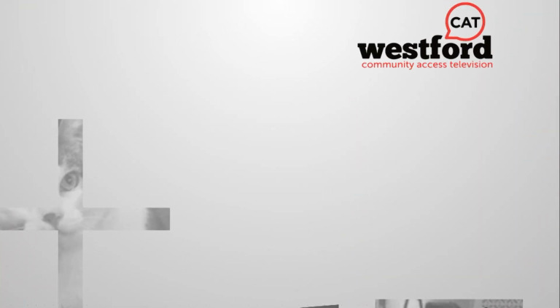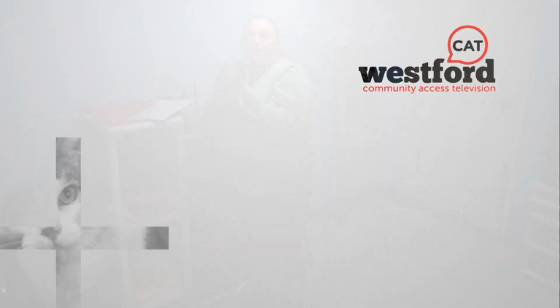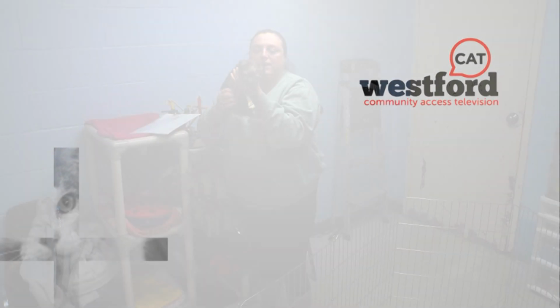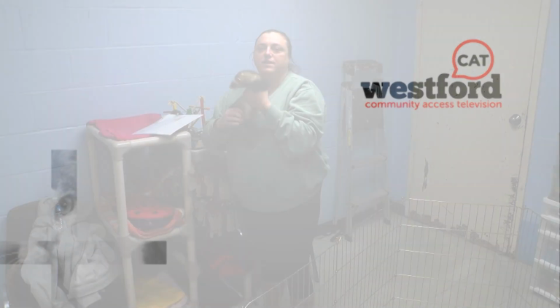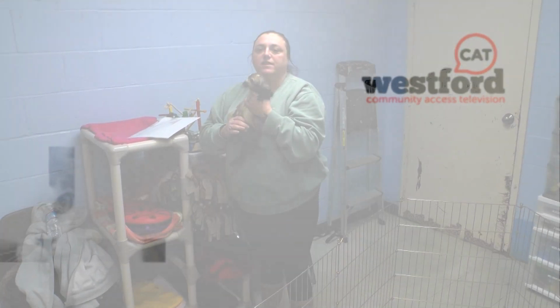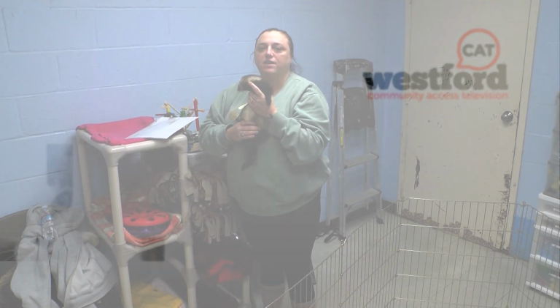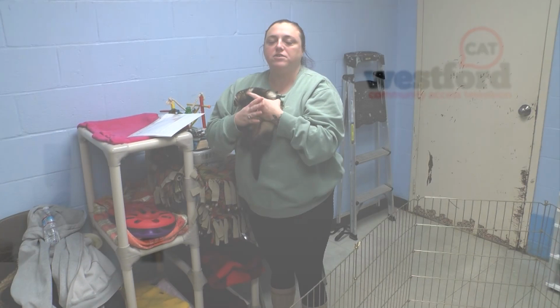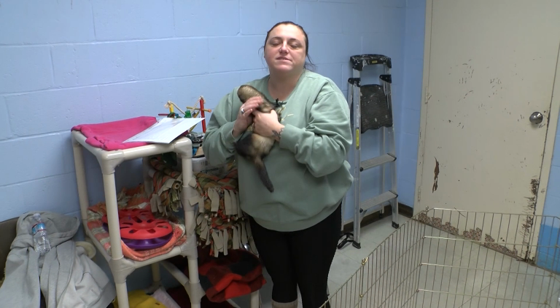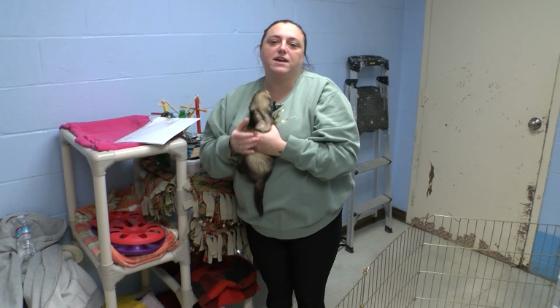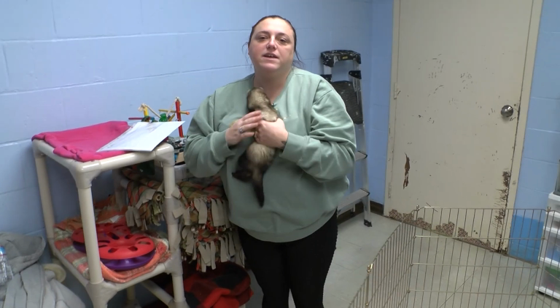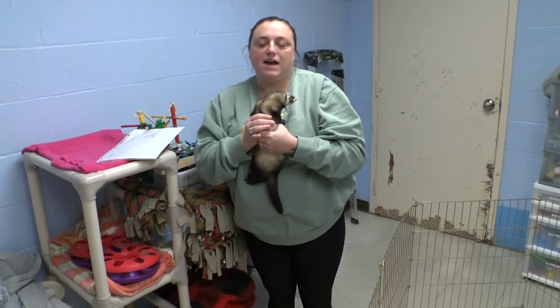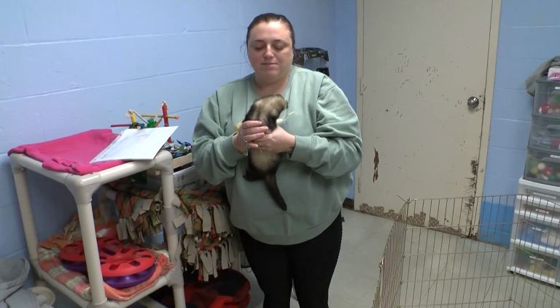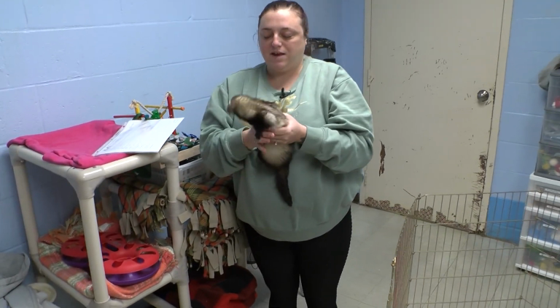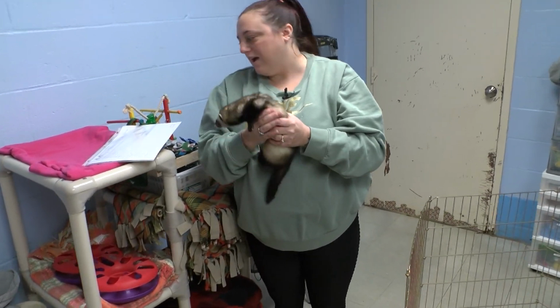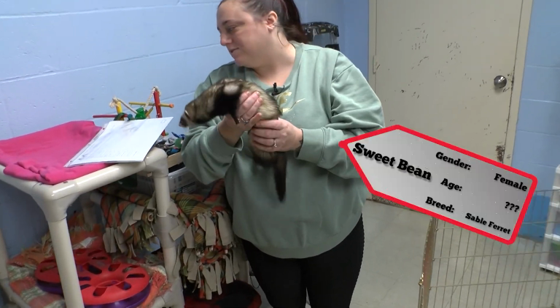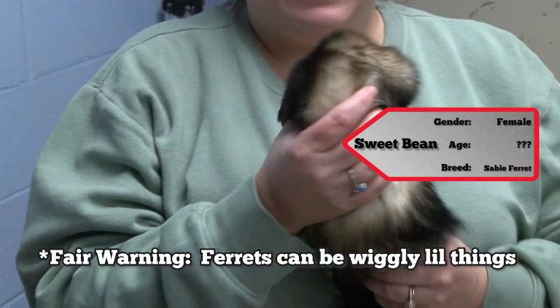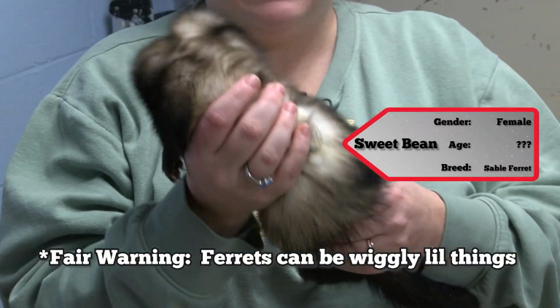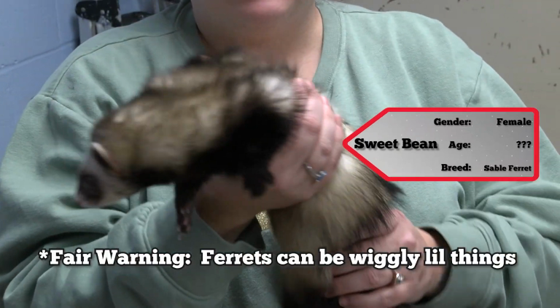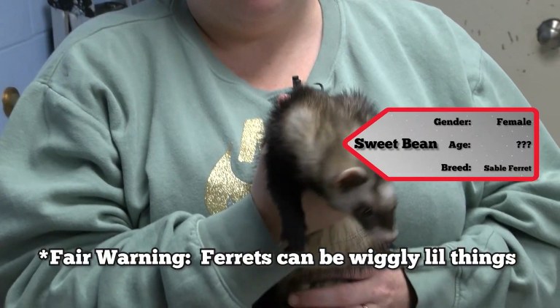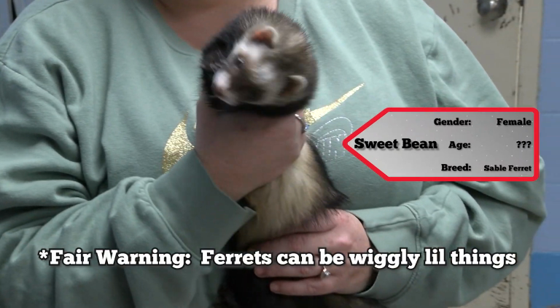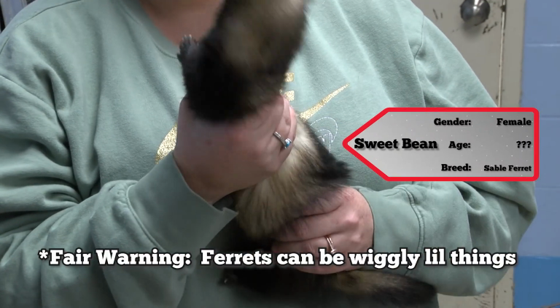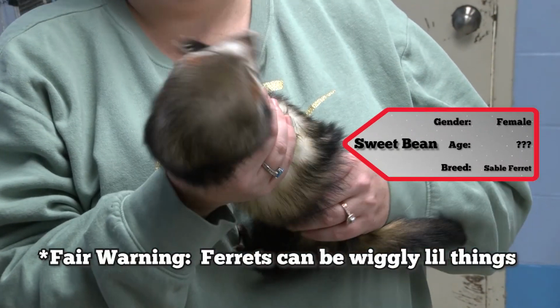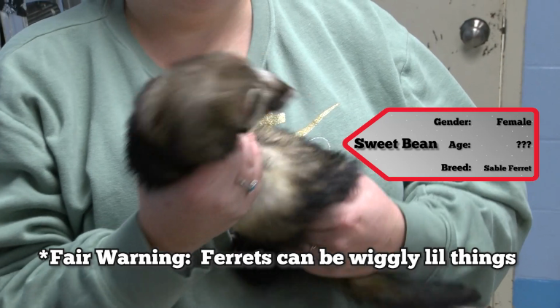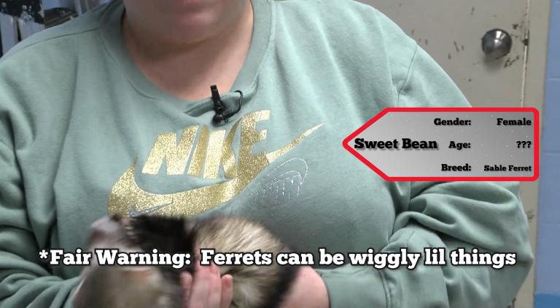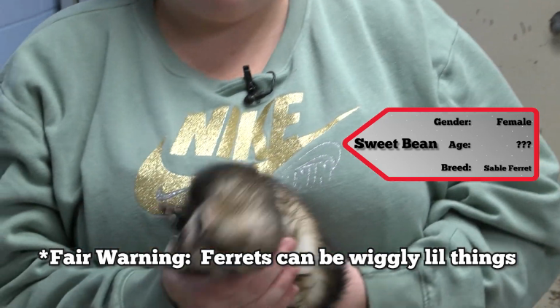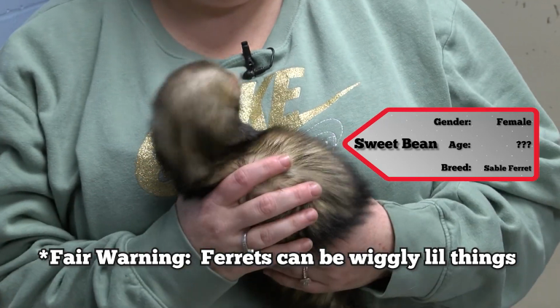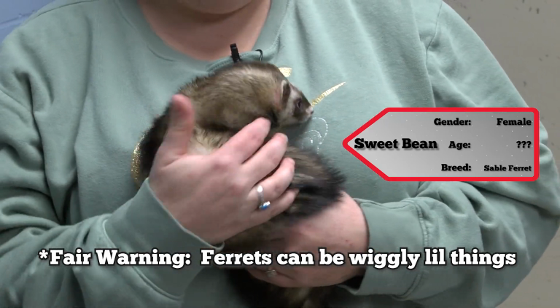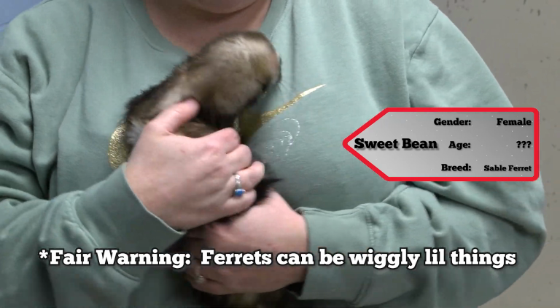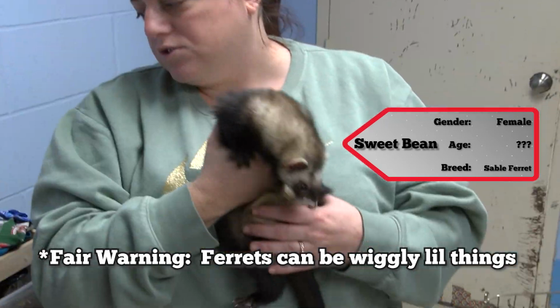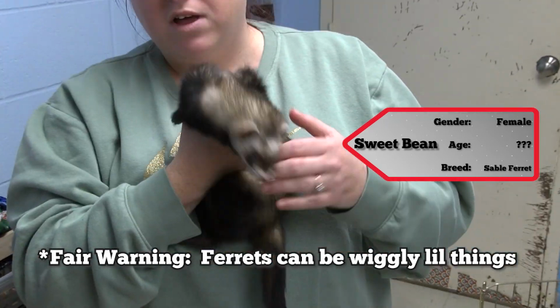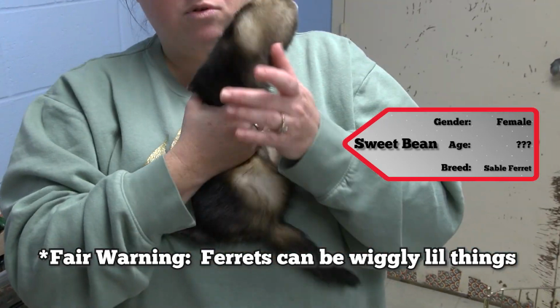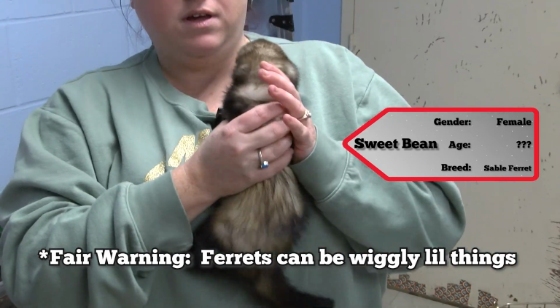Hi guys, Casey at the Lowell Humane Society. Today we have Sweet Bean with us — spayed and neutered ferrets. We have a bonded pair, so they will have to go home together.